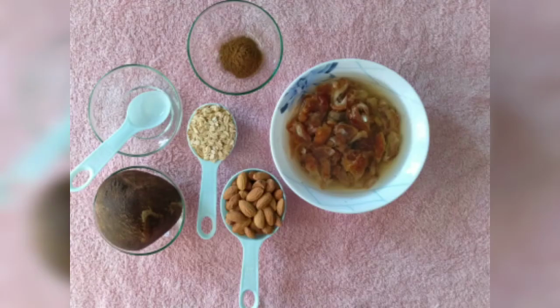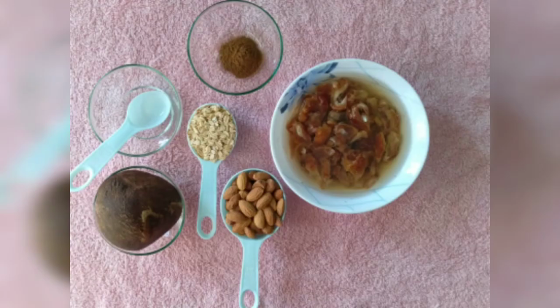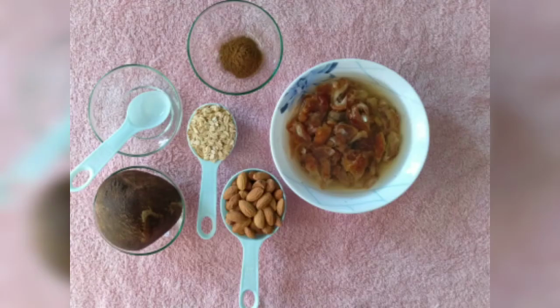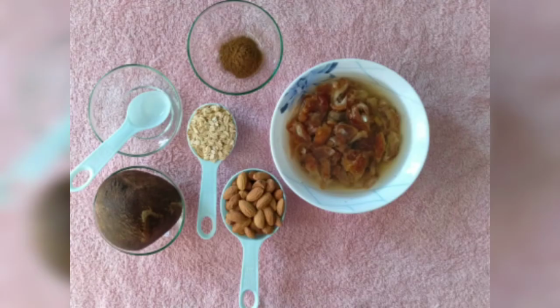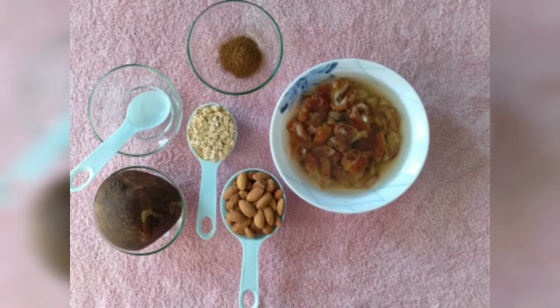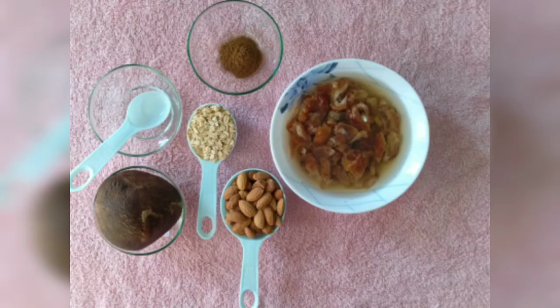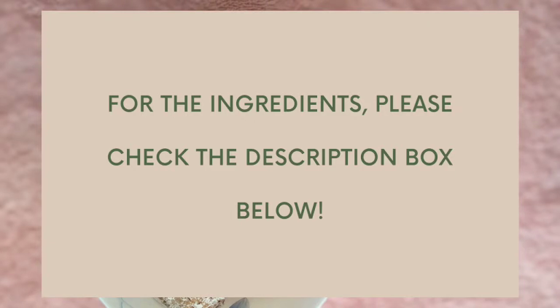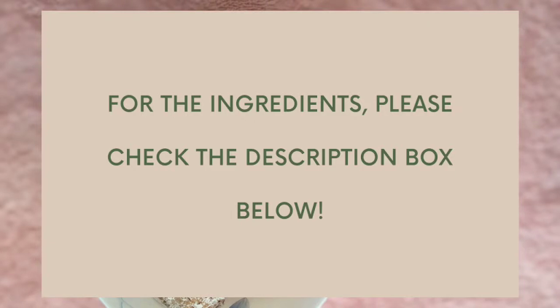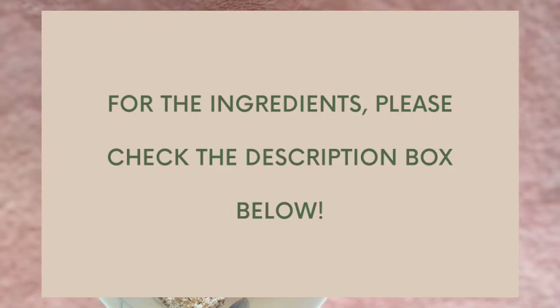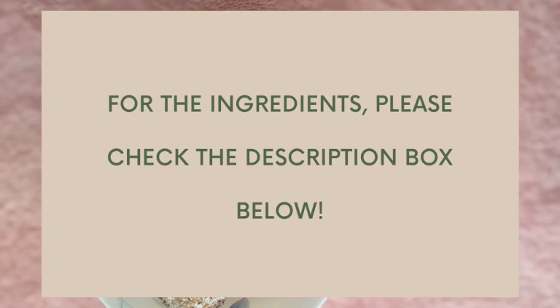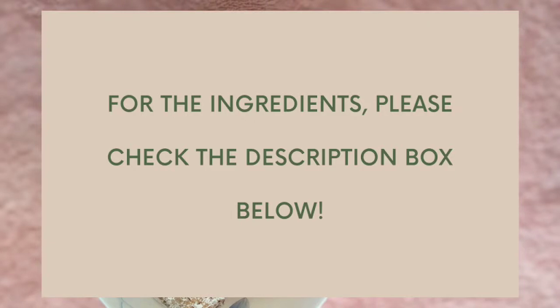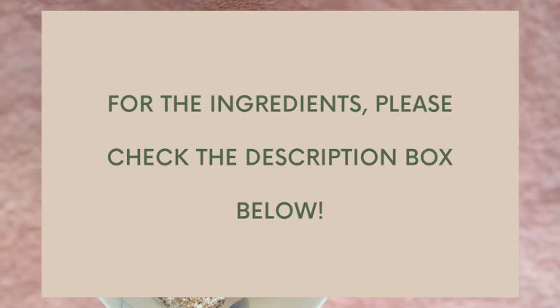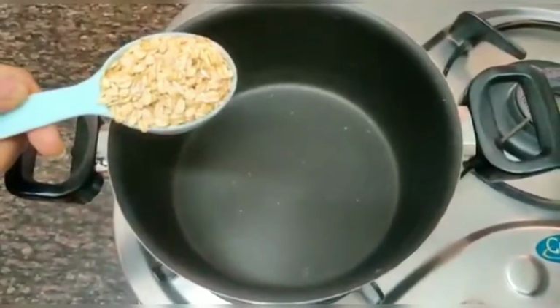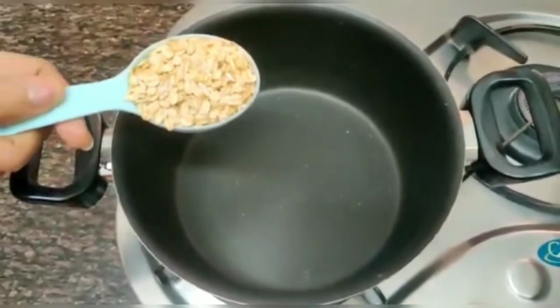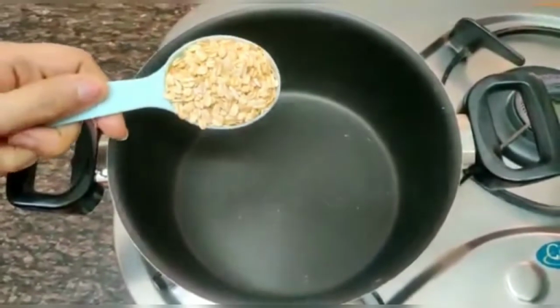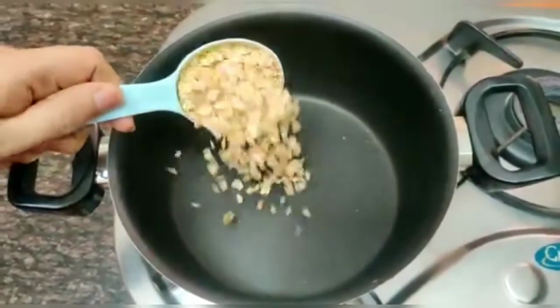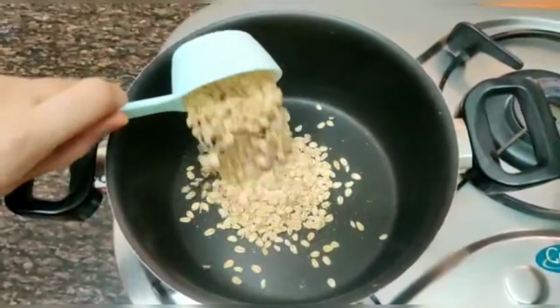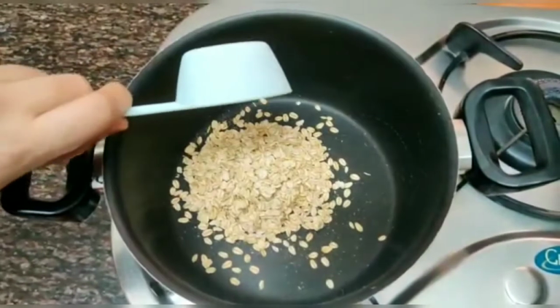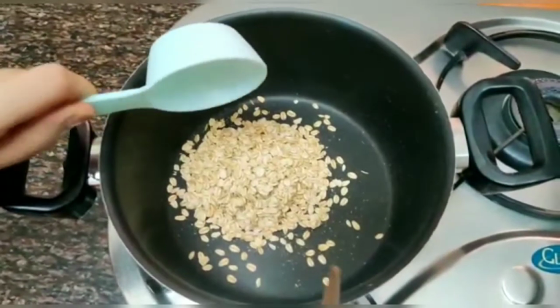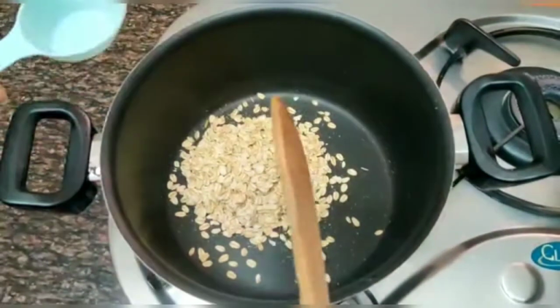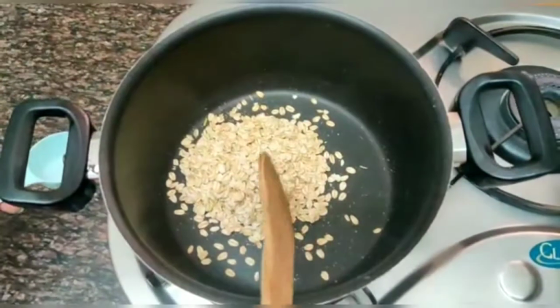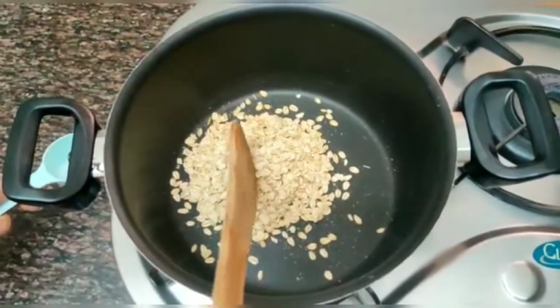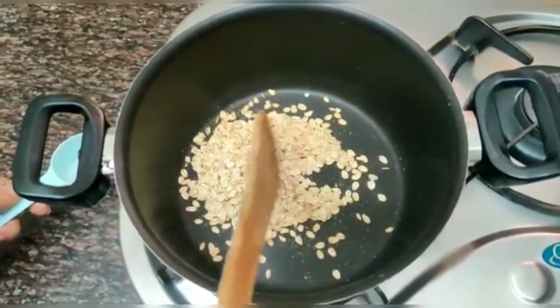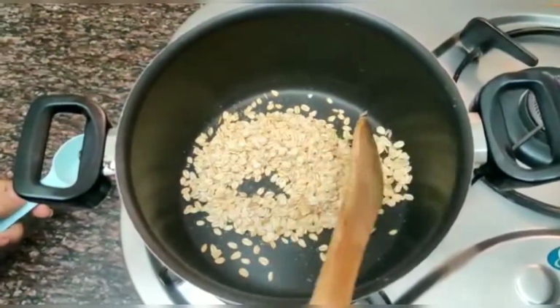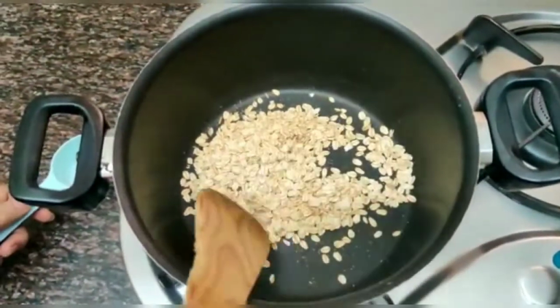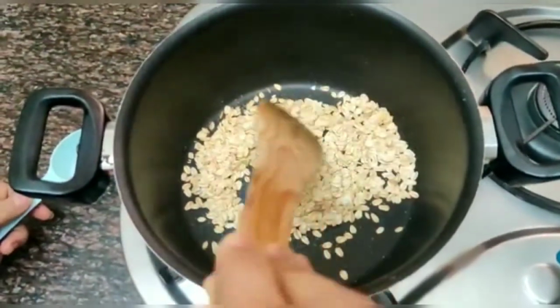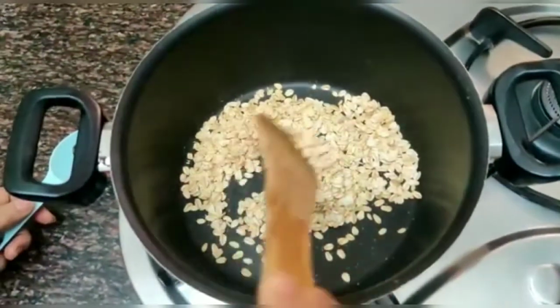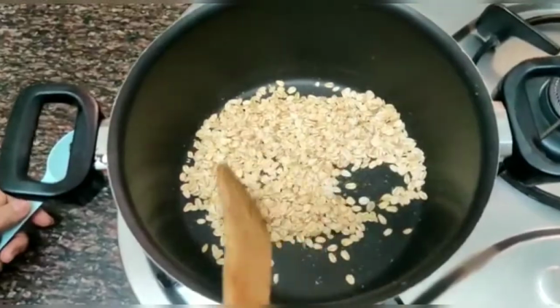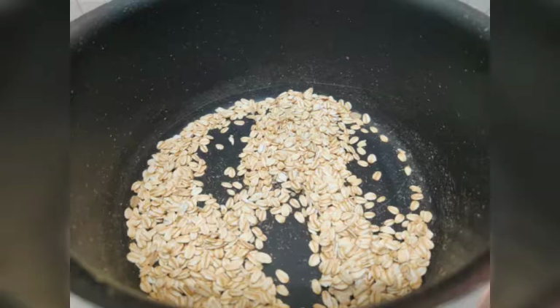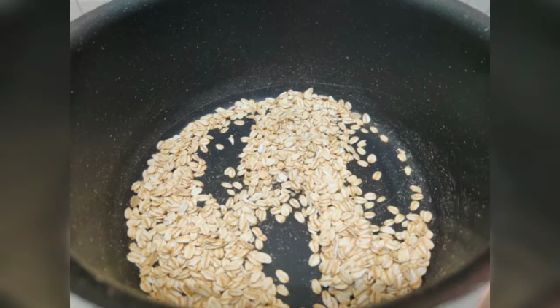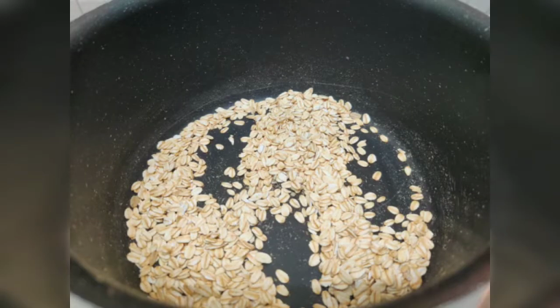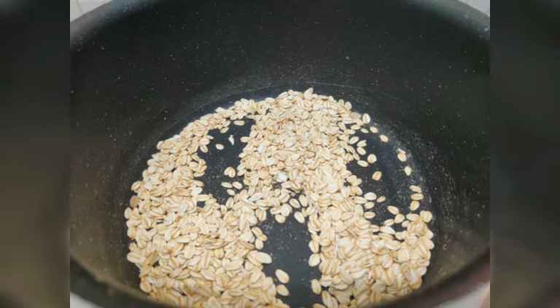You will need the following ingredients — for the full ingredients list please check the description box below. Heat a non-stick pan, add in the oats and dry roast on a low flame for 3 minutes. Remove and keep aside to cool completely.